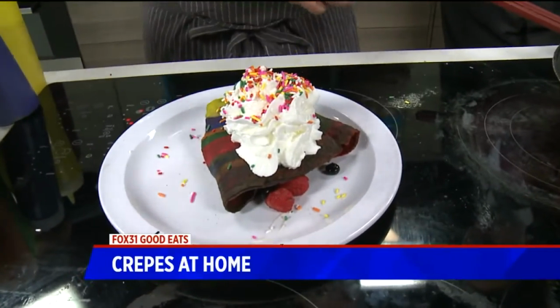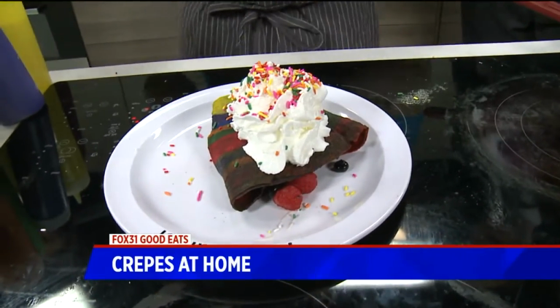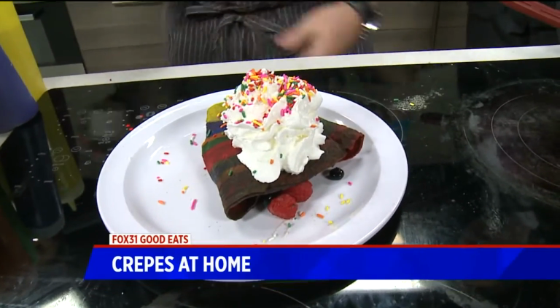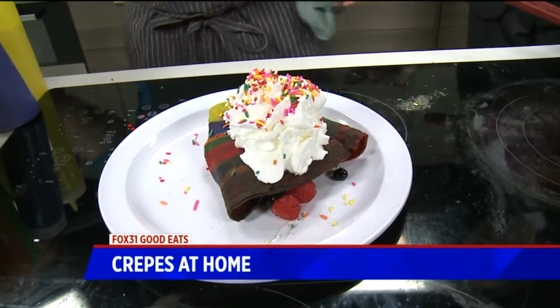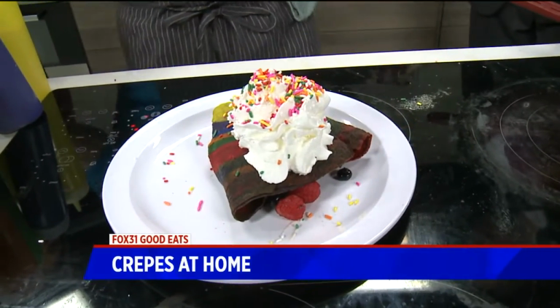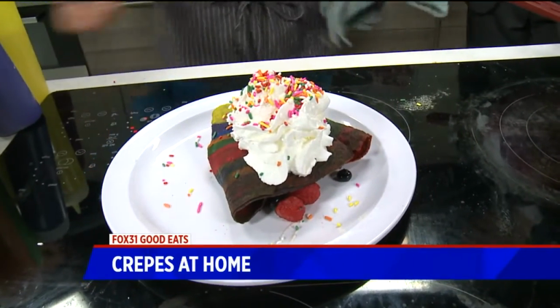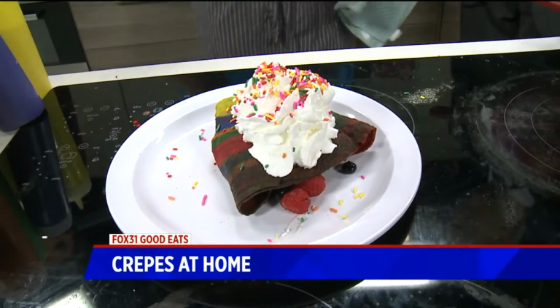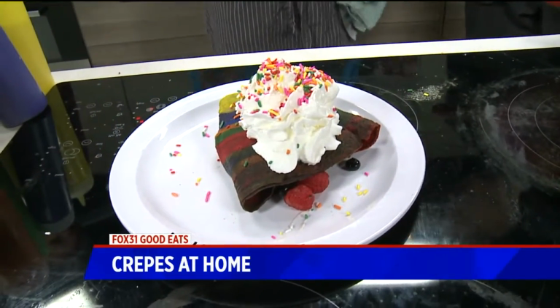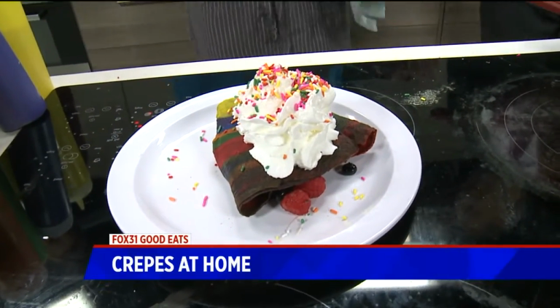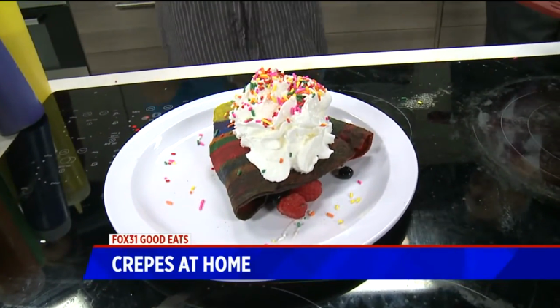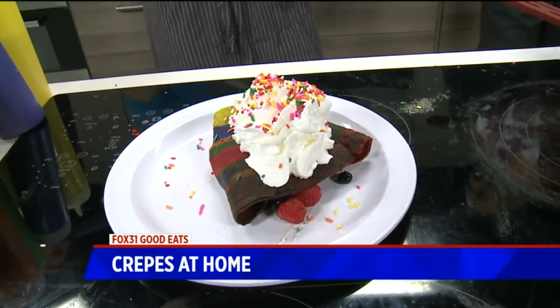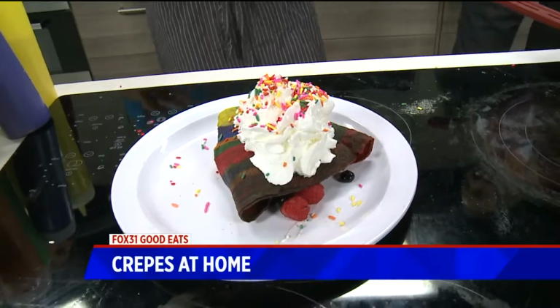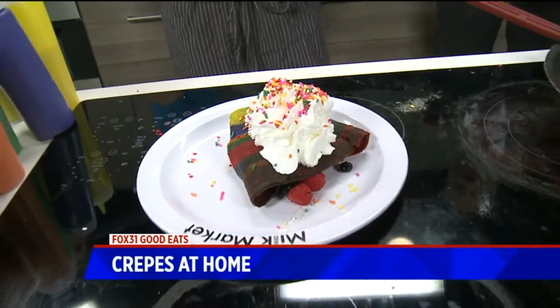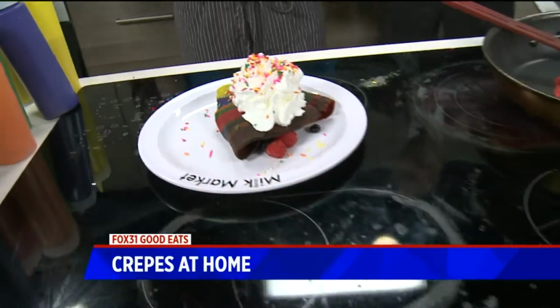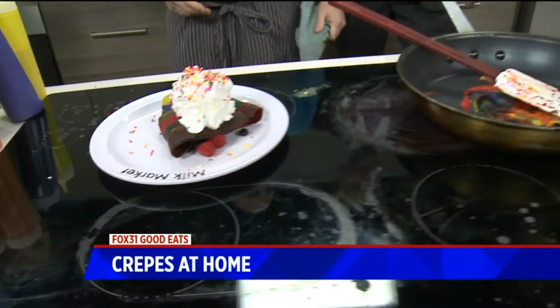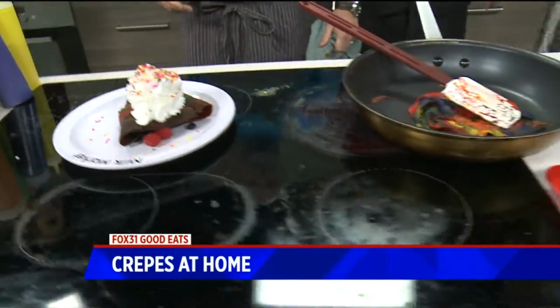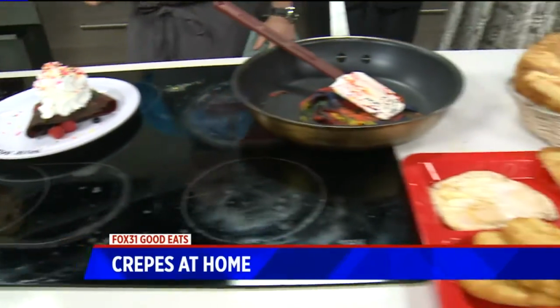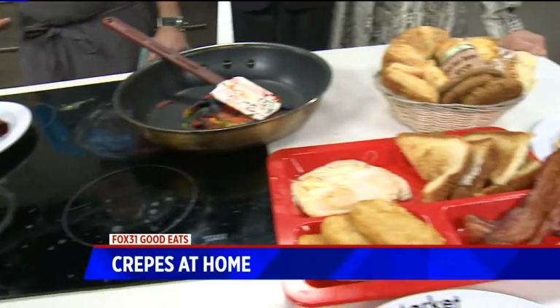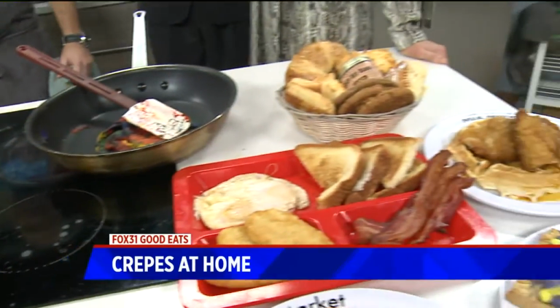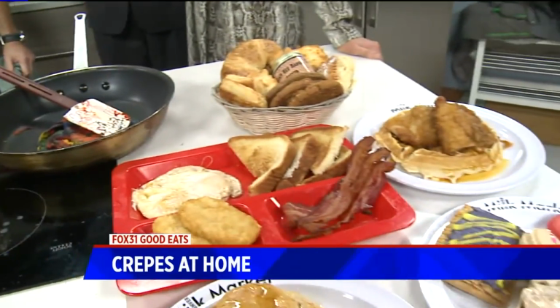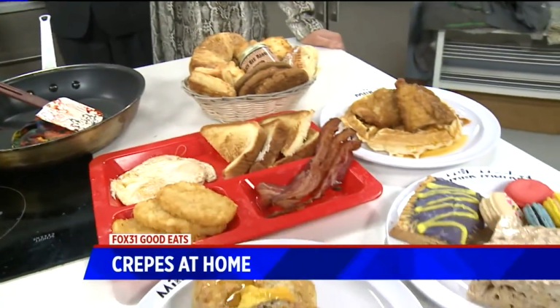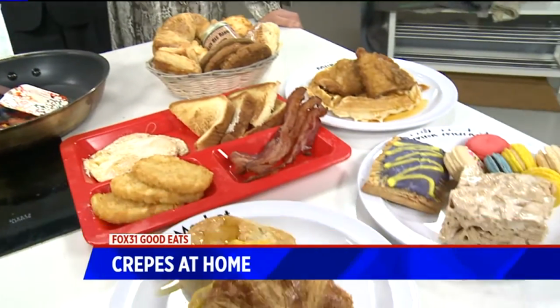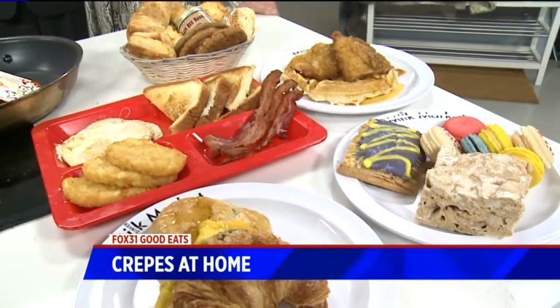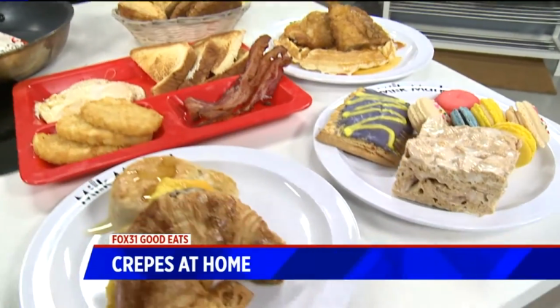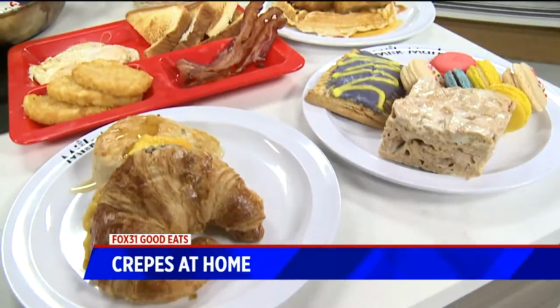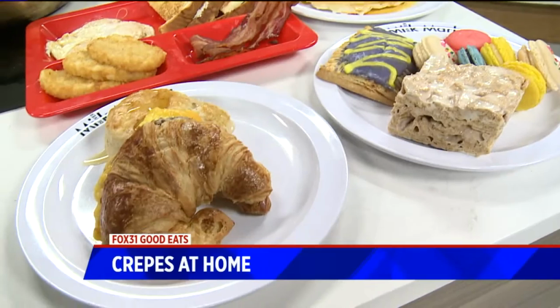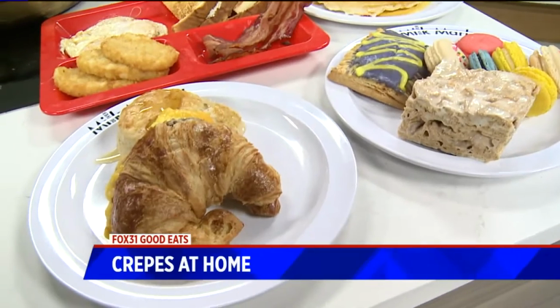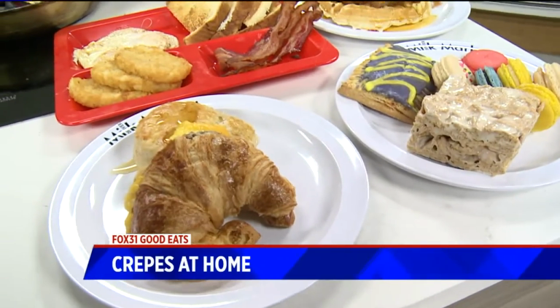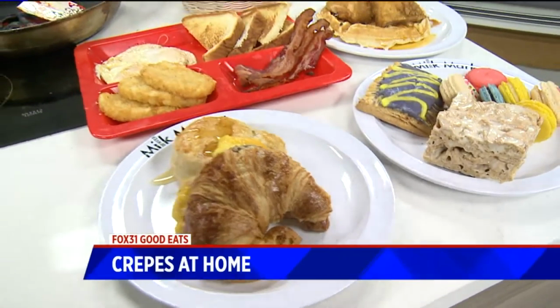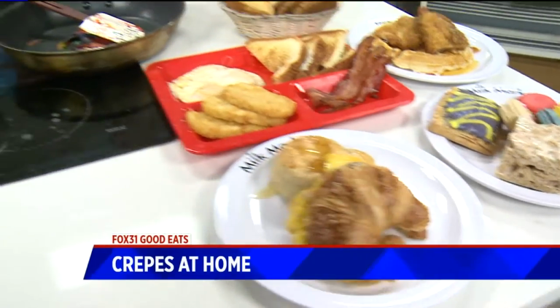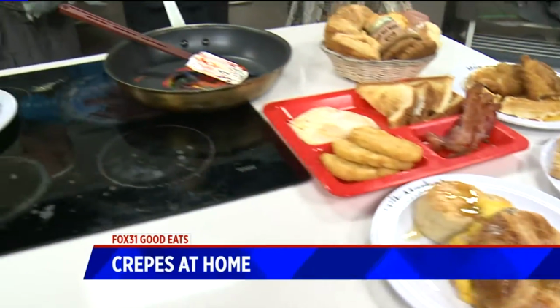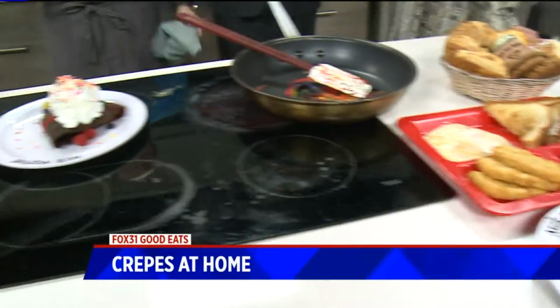Is the unicorn crepe on the menu? This is a special we run at FEM for the next couple of weeks. What's the most popular crepe on the menu? Probably Nutella banana. That's like a classic — who doesn't love Nutella banana?